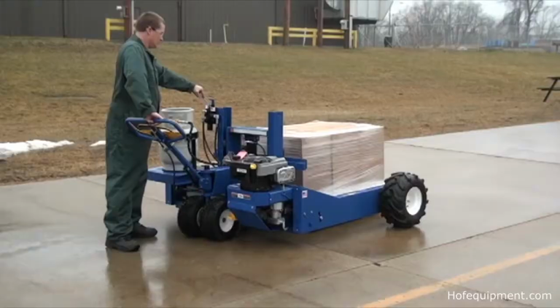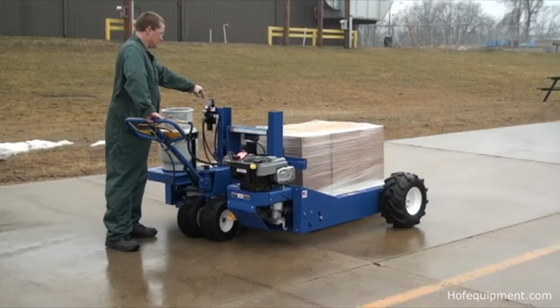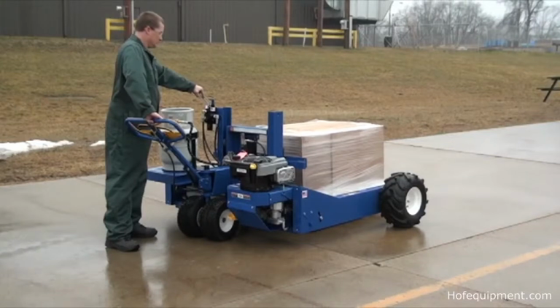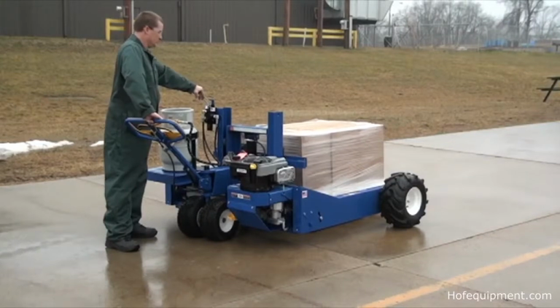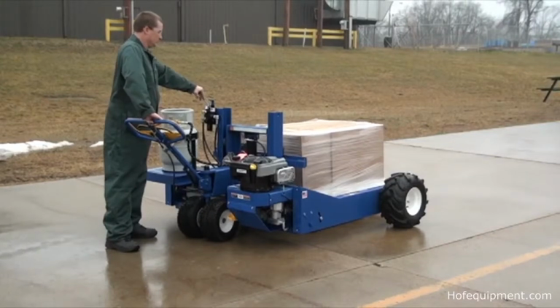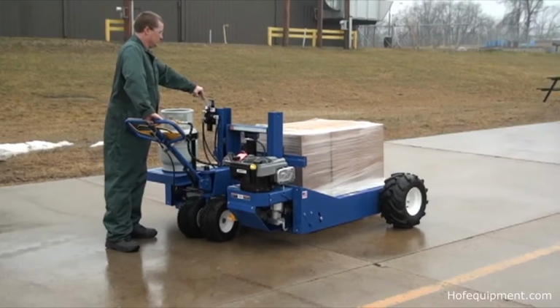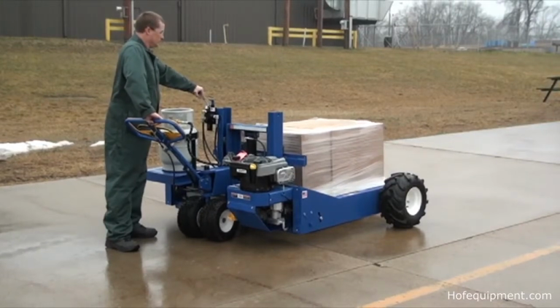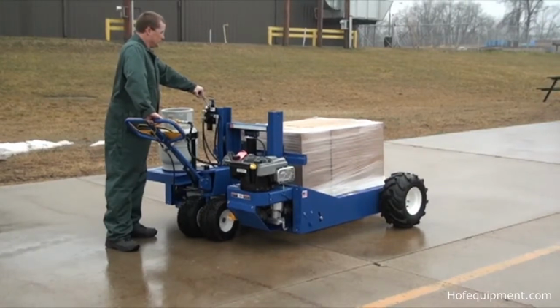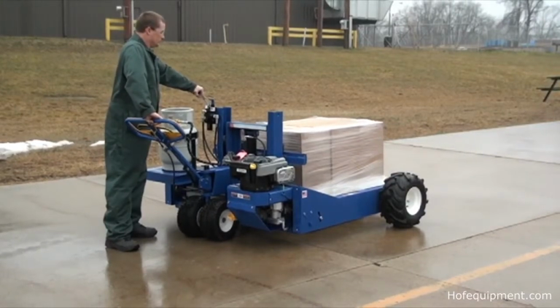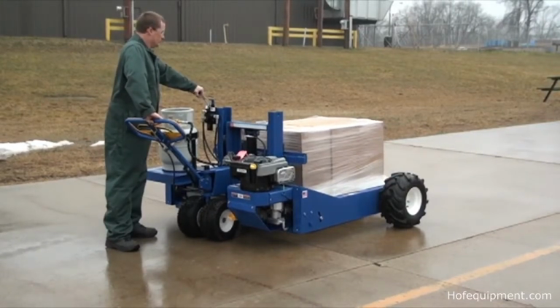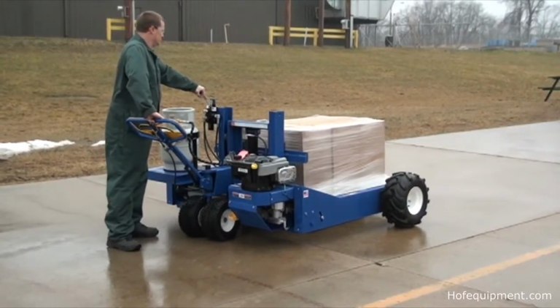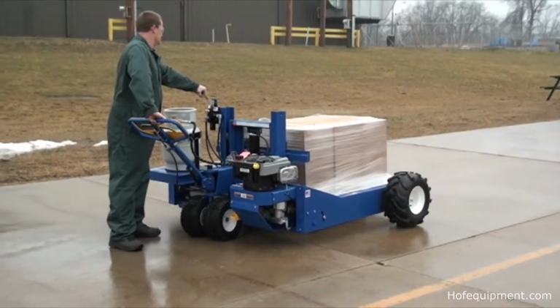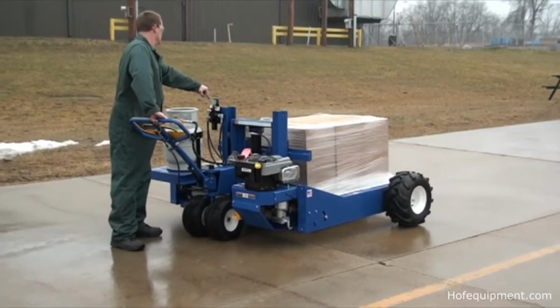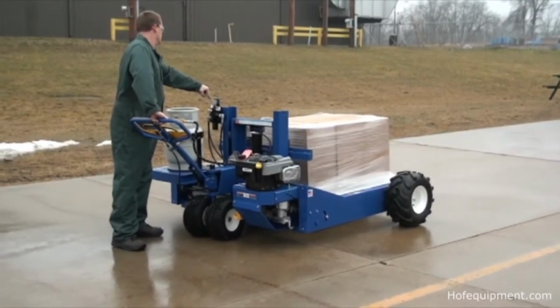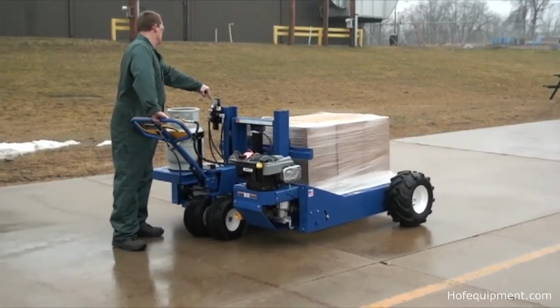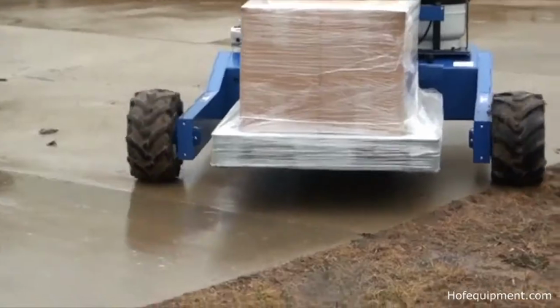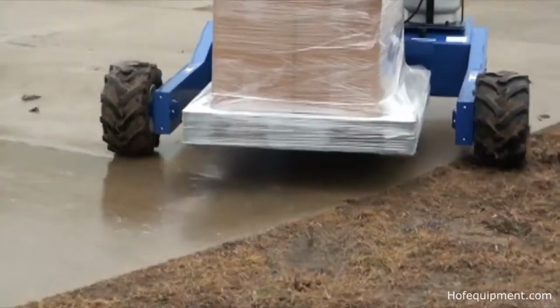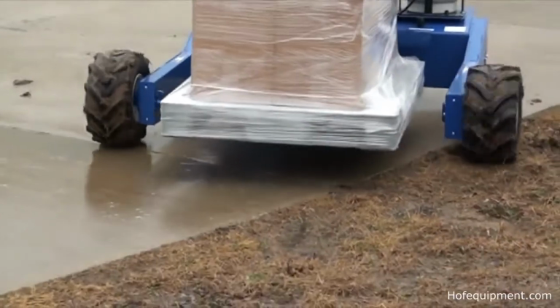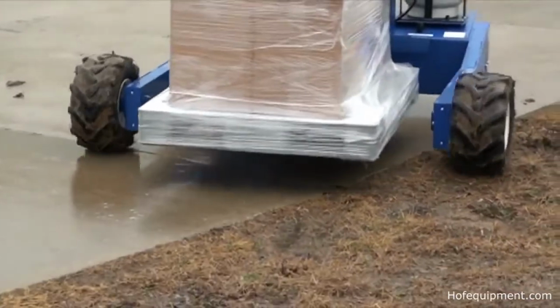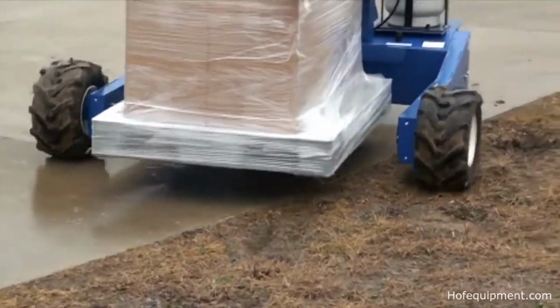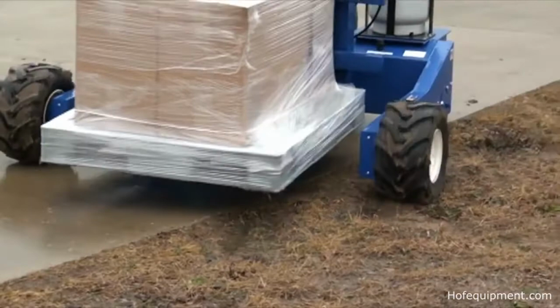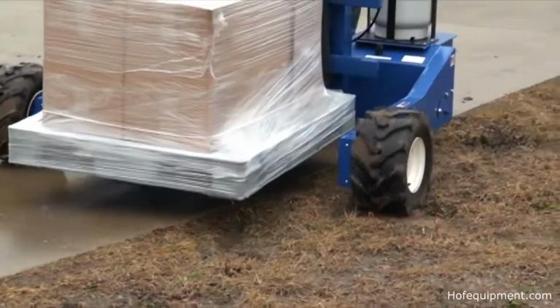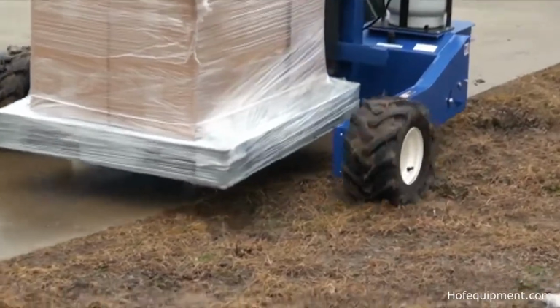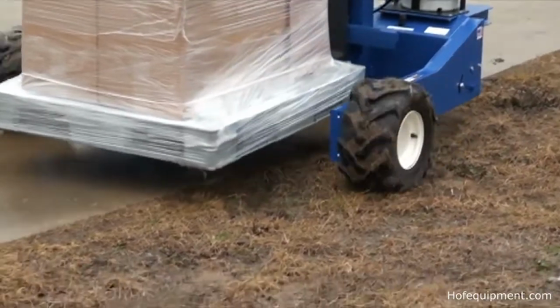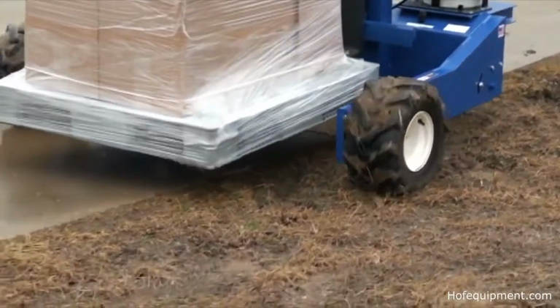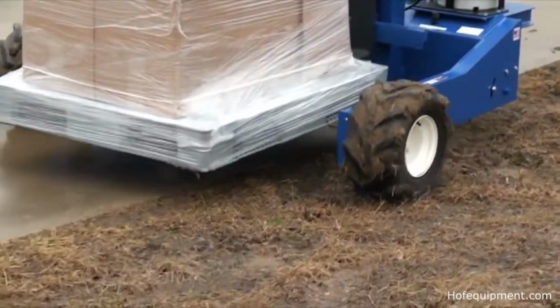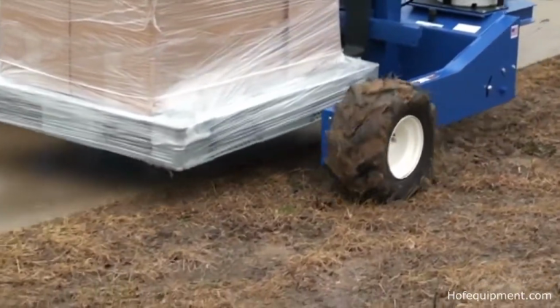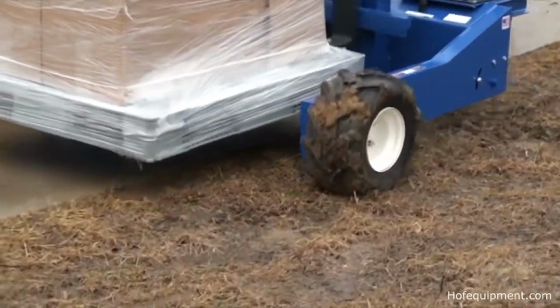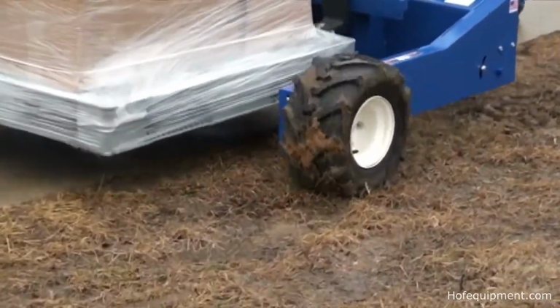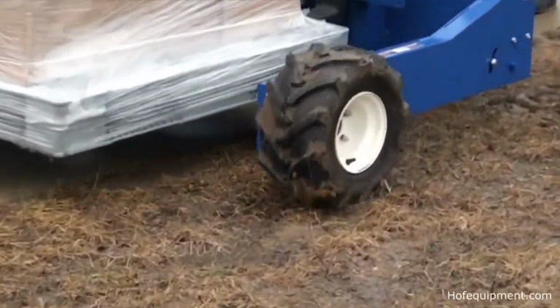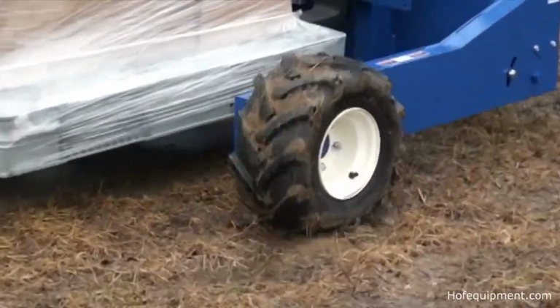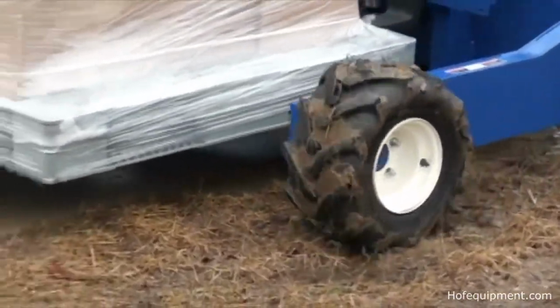Complies with OSHA safety standards for low lift and high lift trucks. For moving heavy loads over rough terrain, consider a powered all-terrain pallet truck.